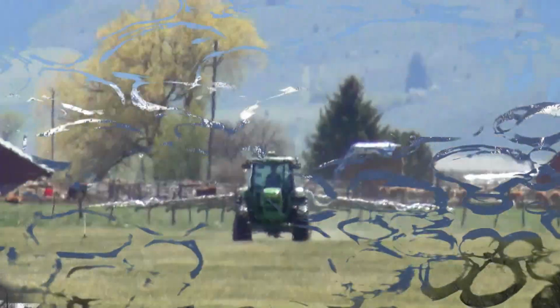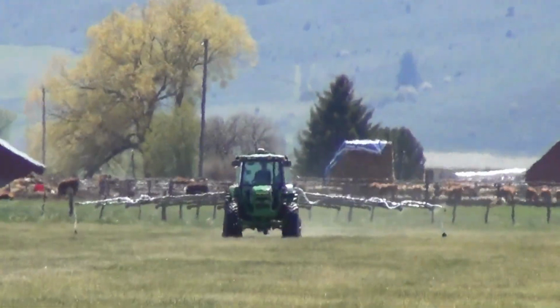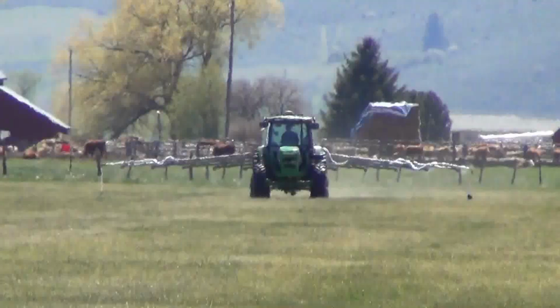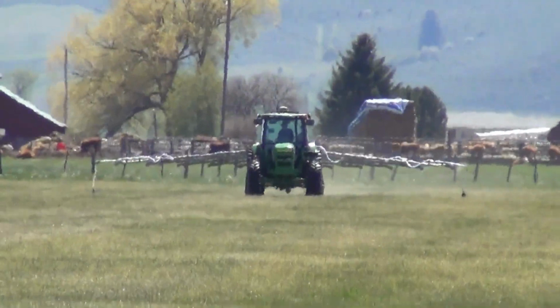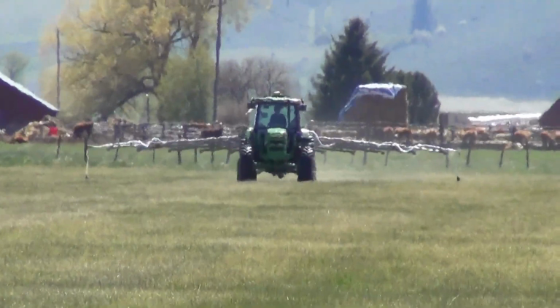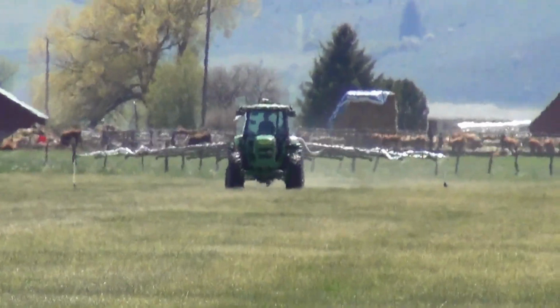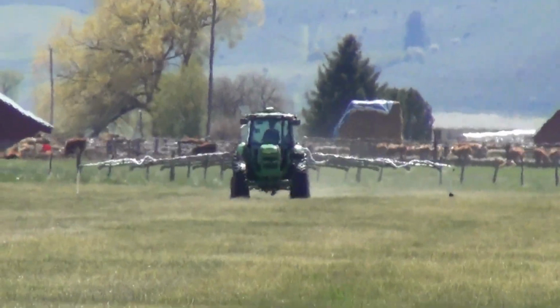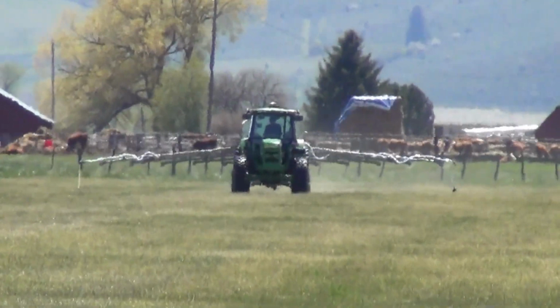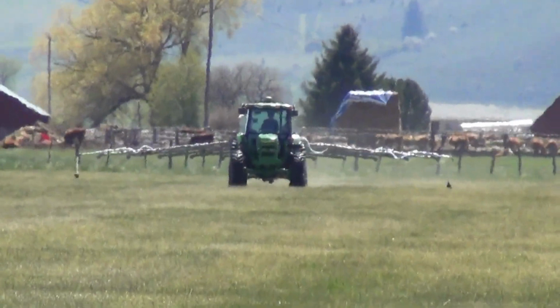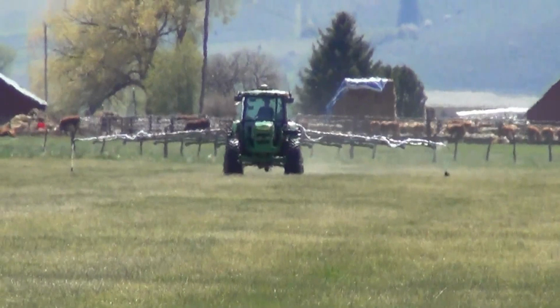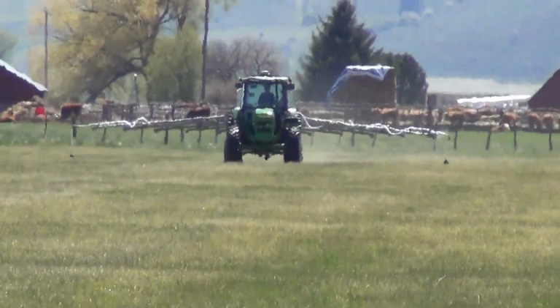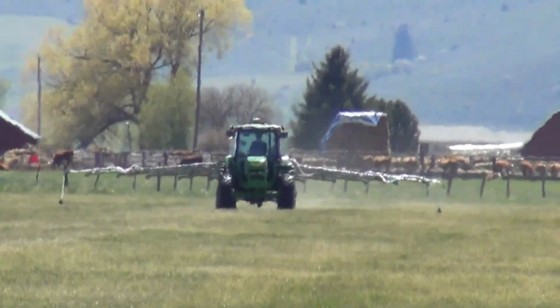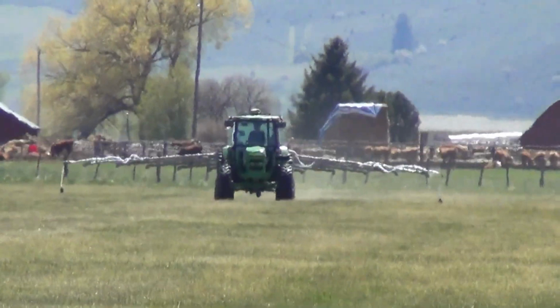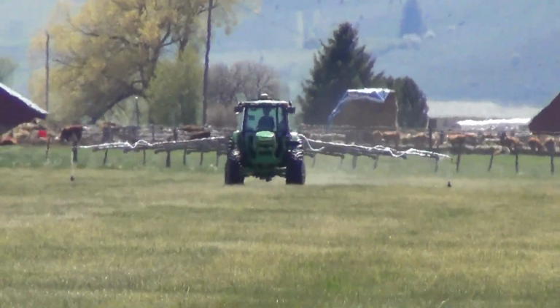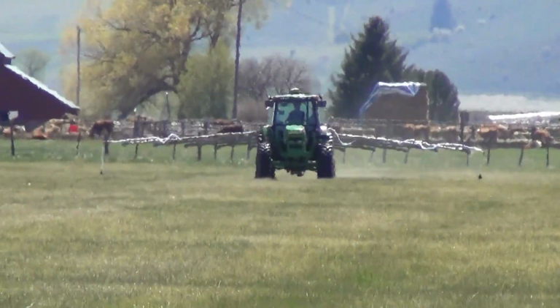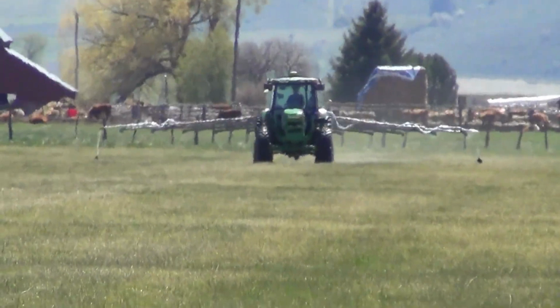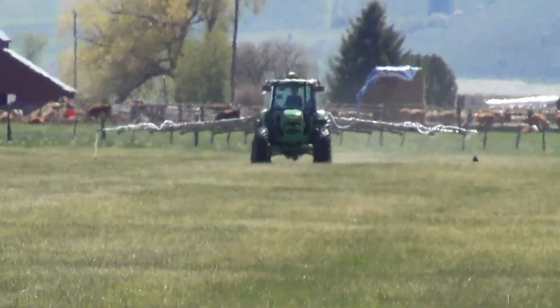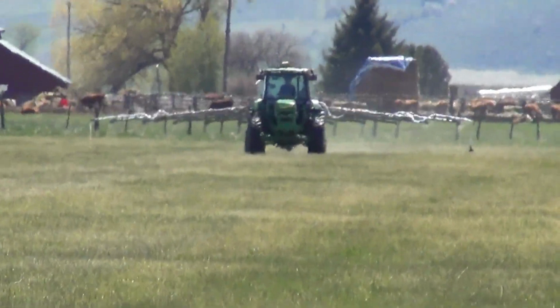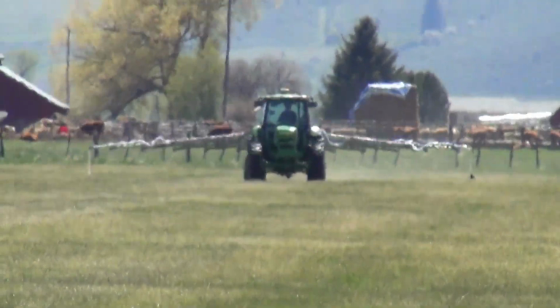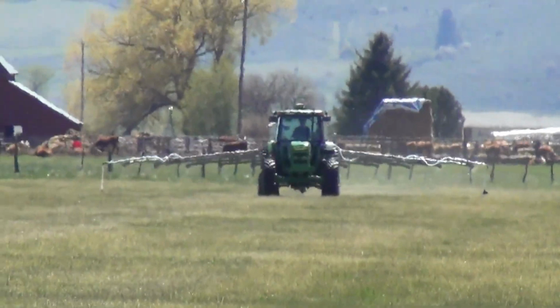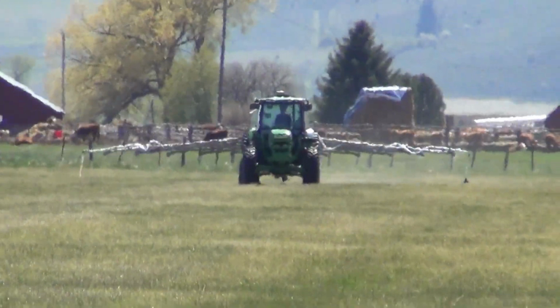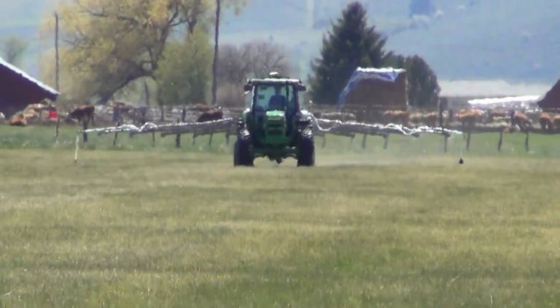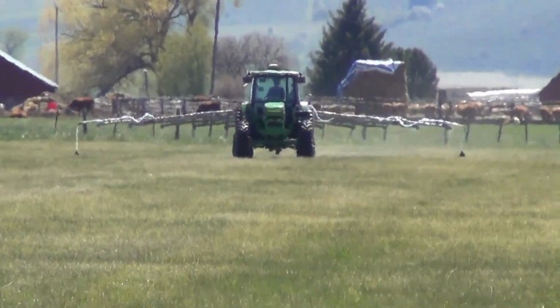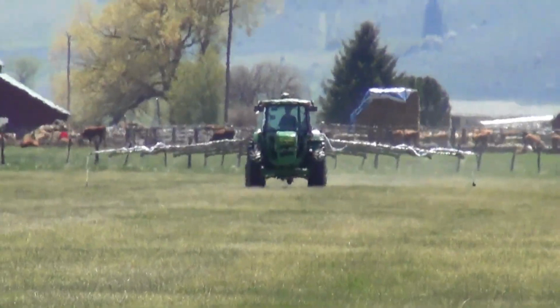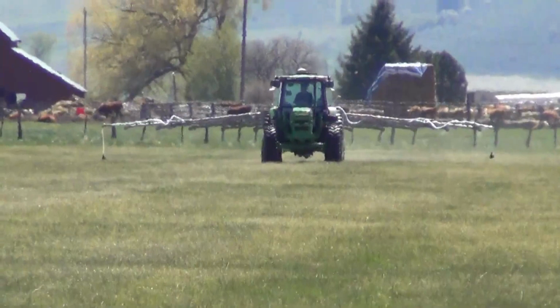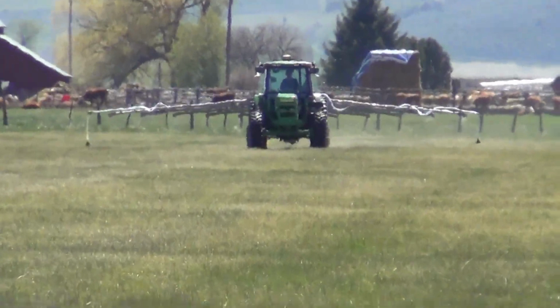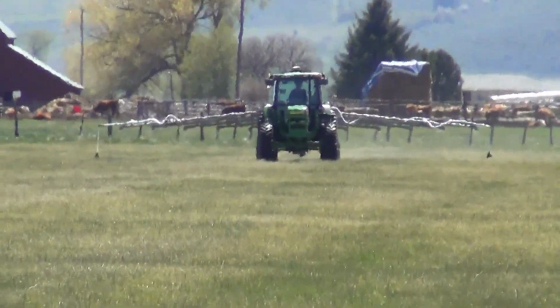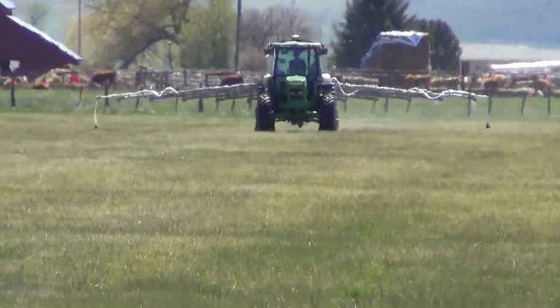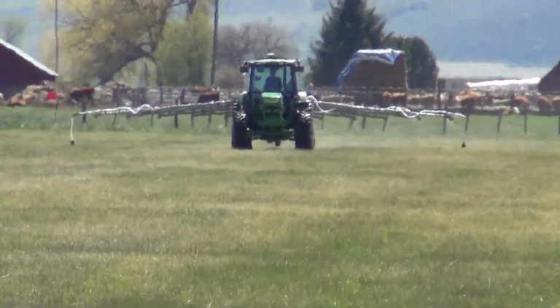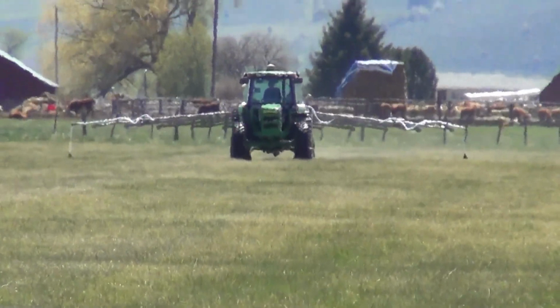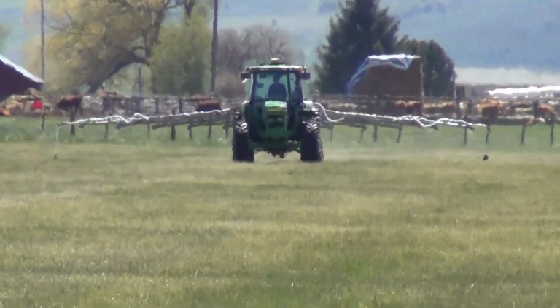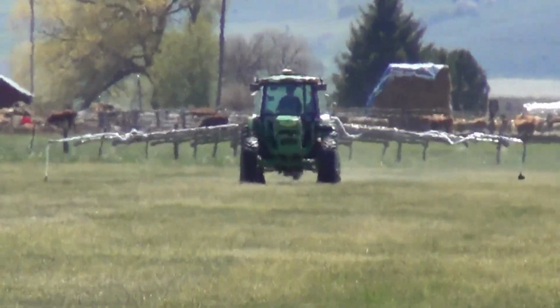This is a continuation of the grass hay production from Chandler Herefords. This is our preparation to raise the grass hay. We've harrowed the fields. We're wanting to get water on them. We had to get fertilizer on first.